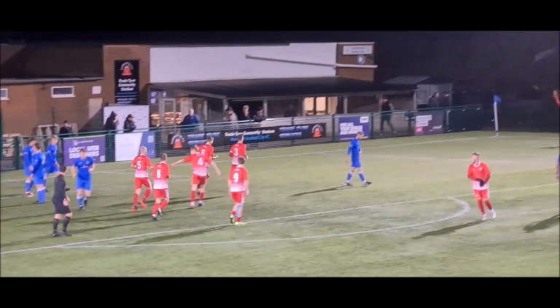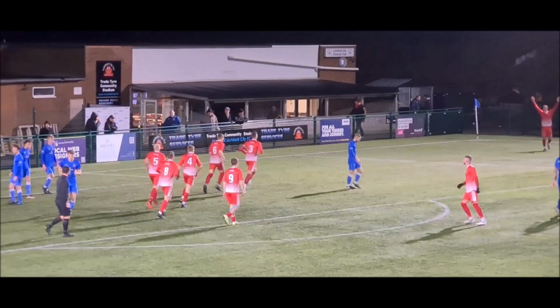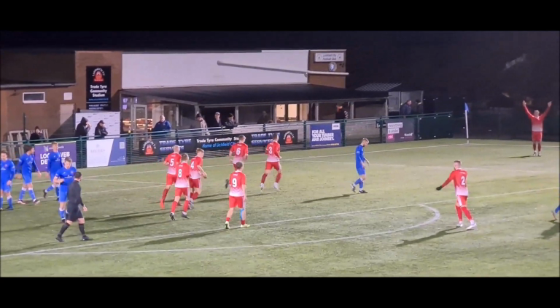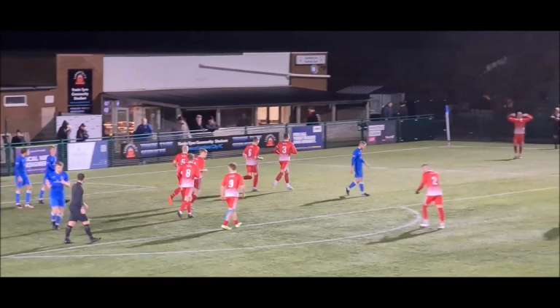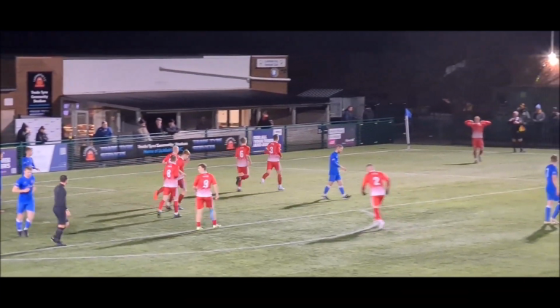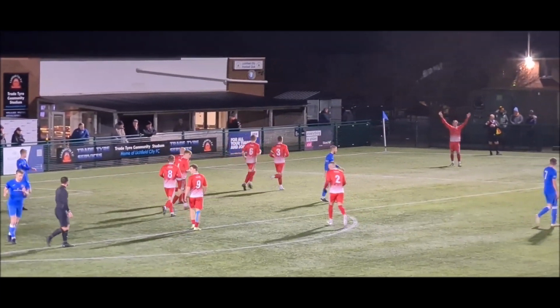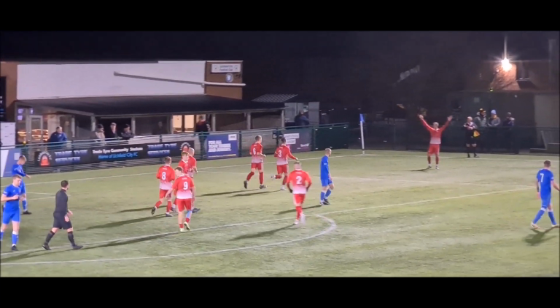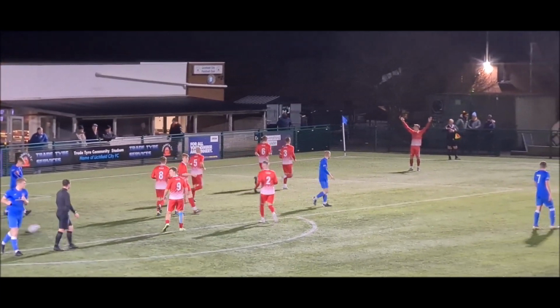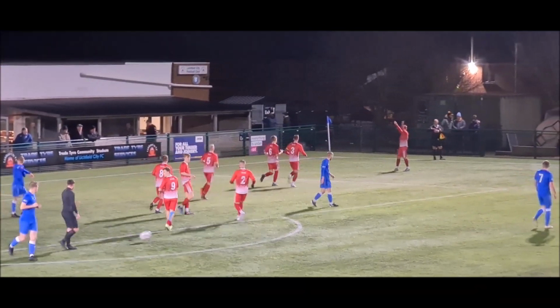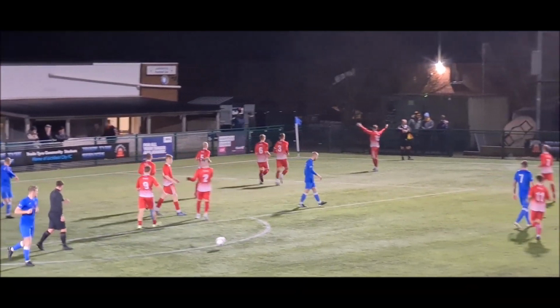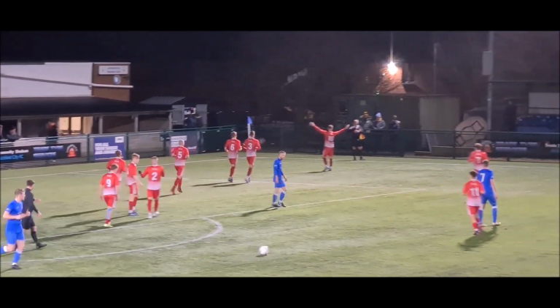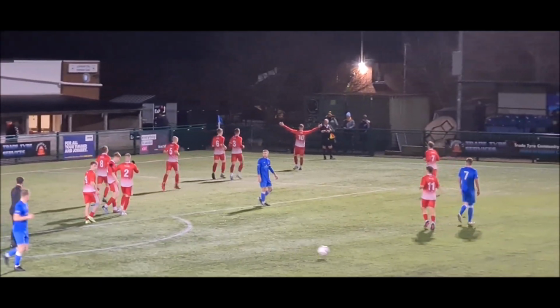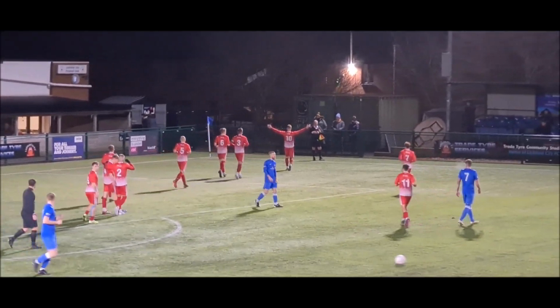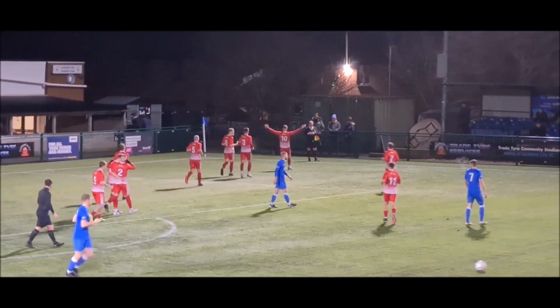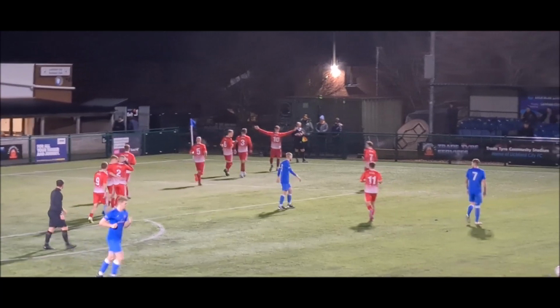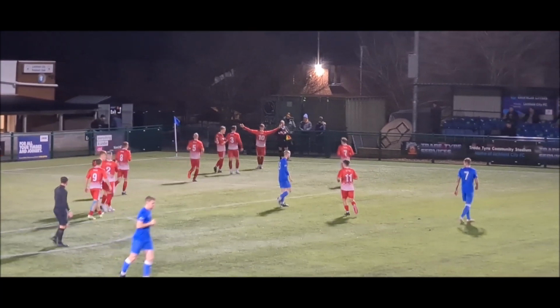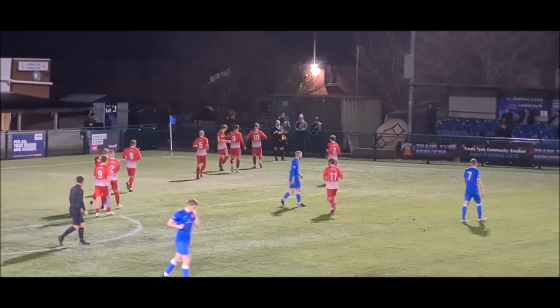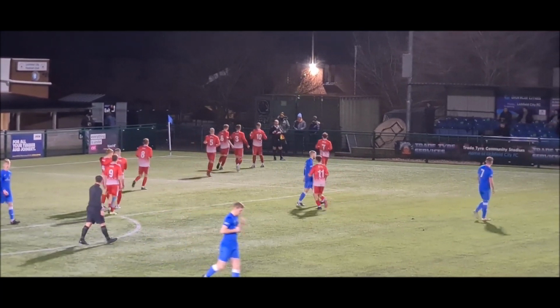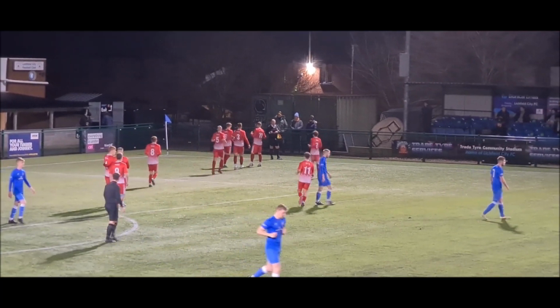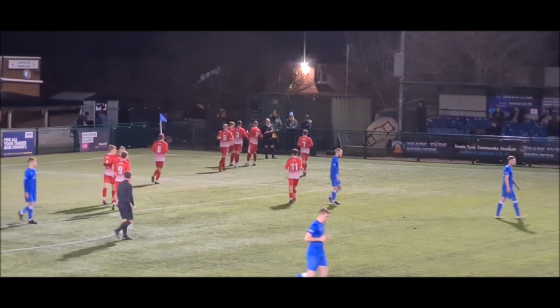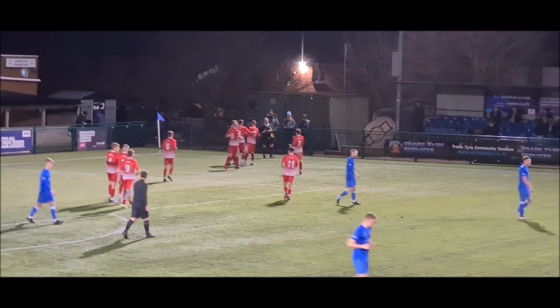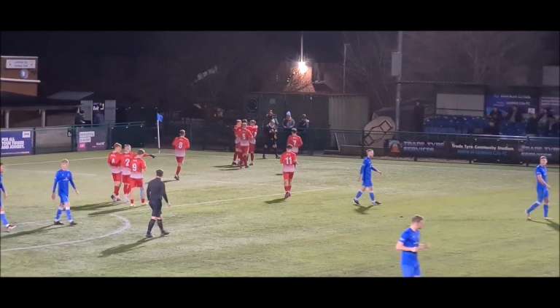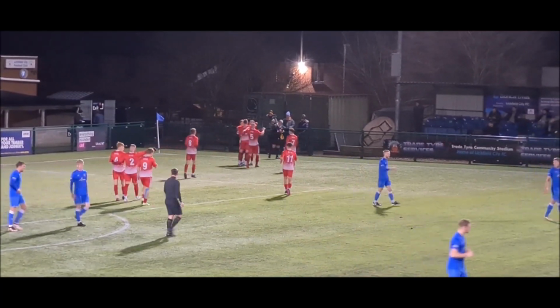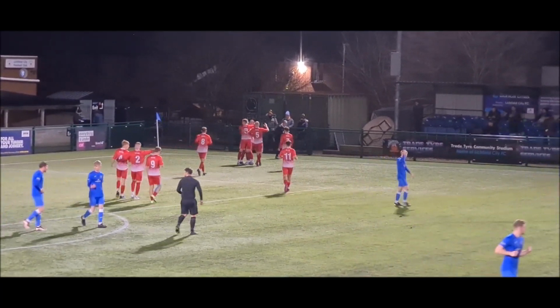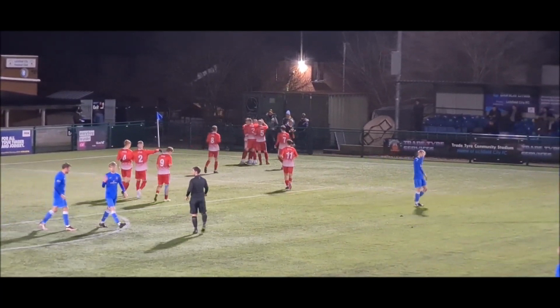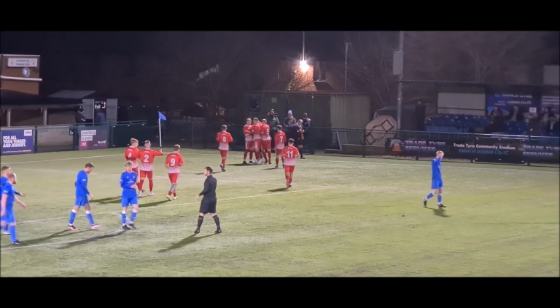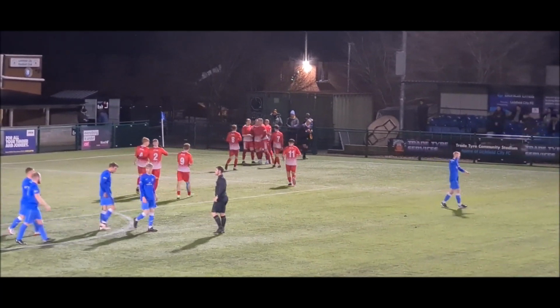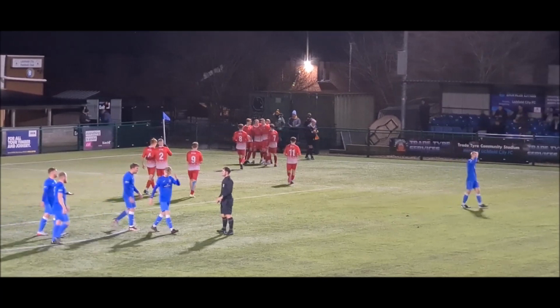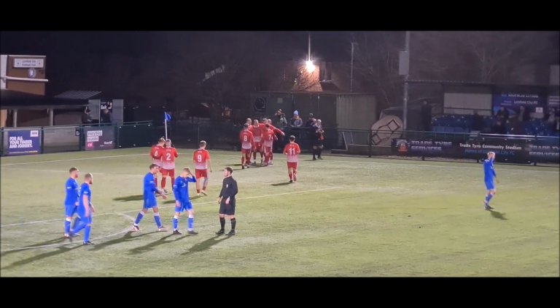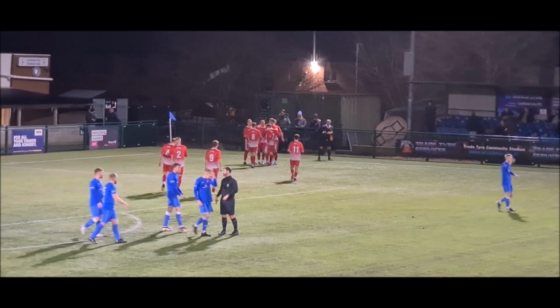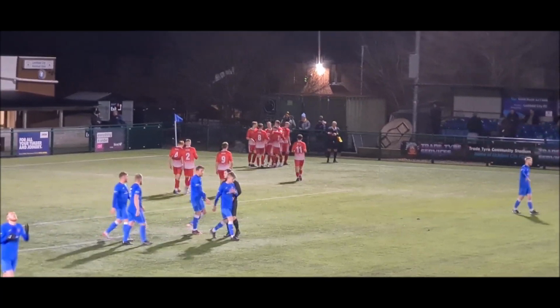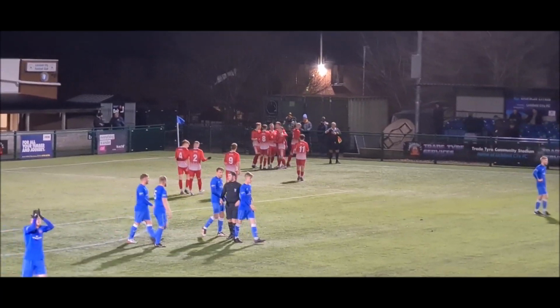I think it's Ty that's claiming it — oh, is Bellingham claiming it? God only knows, but it's 1-0 anyway.